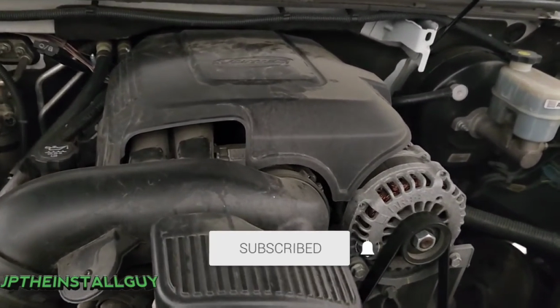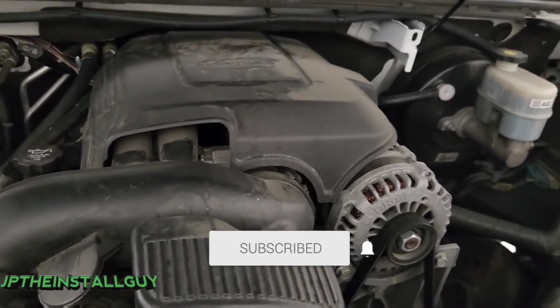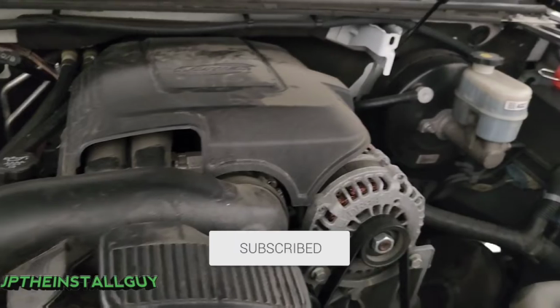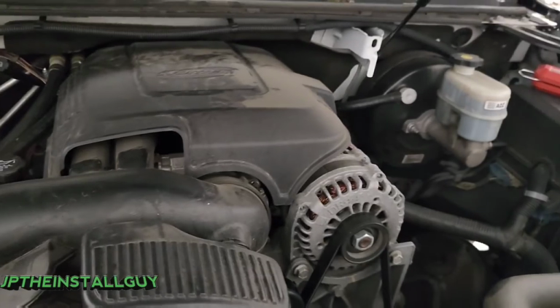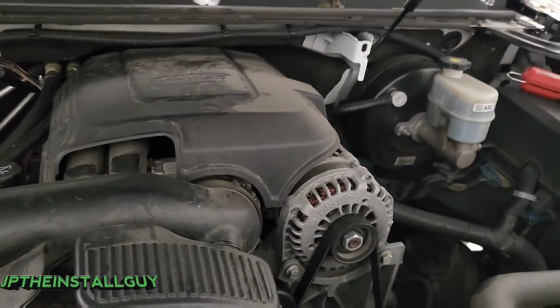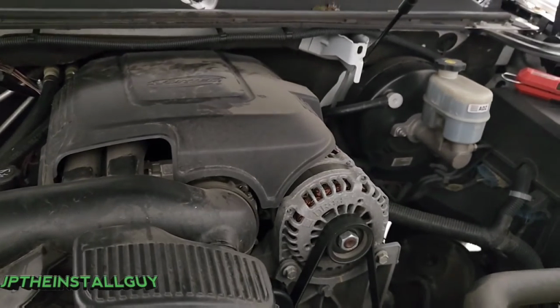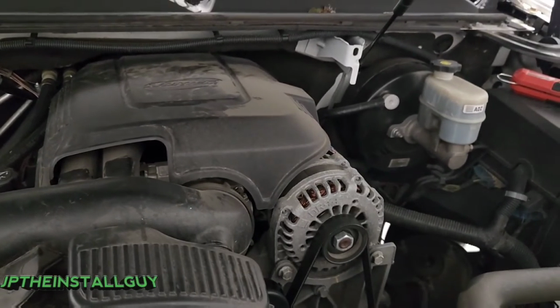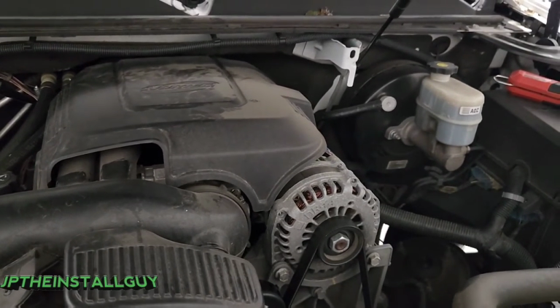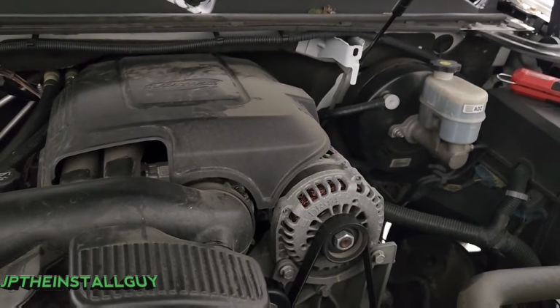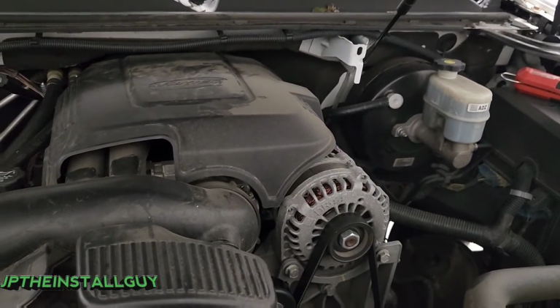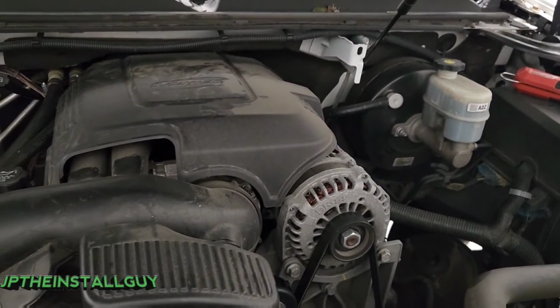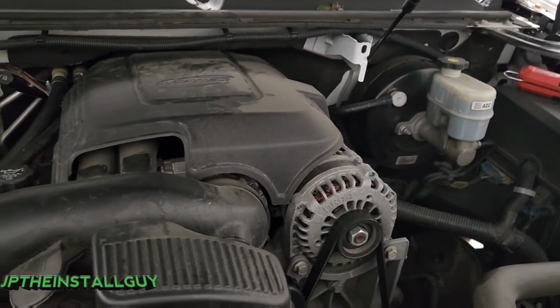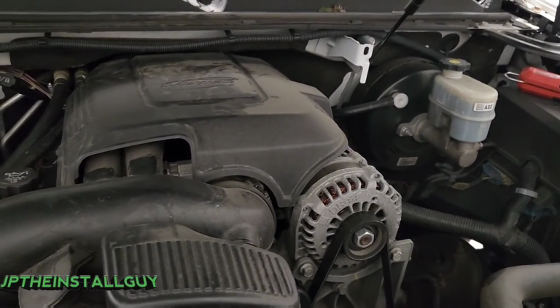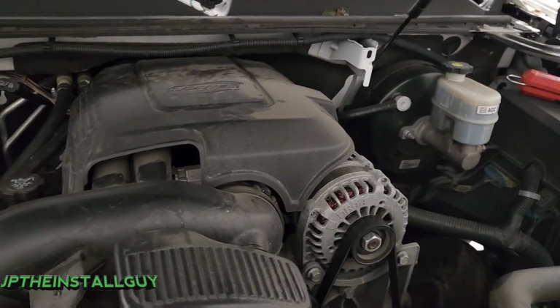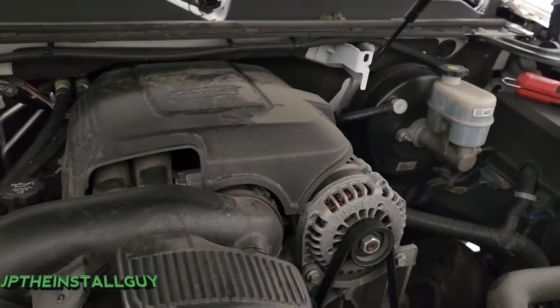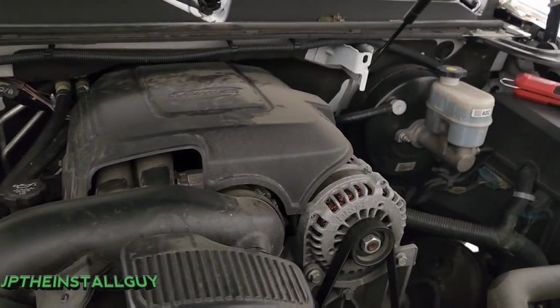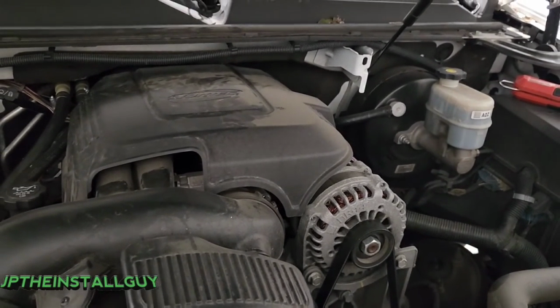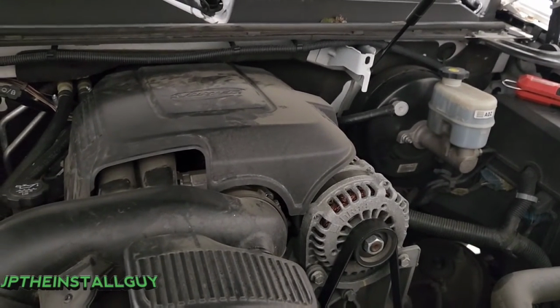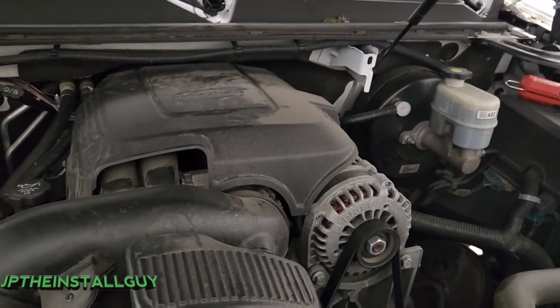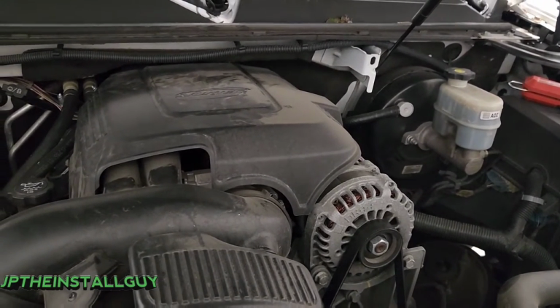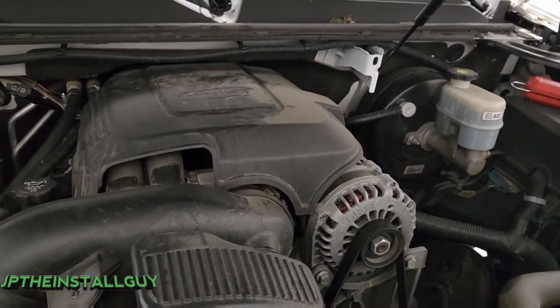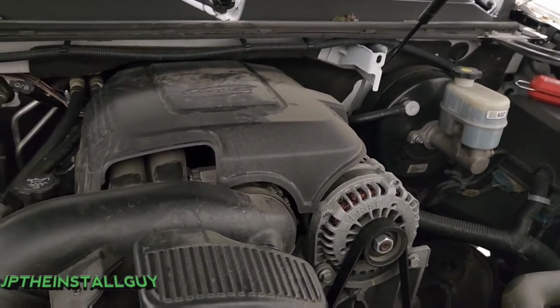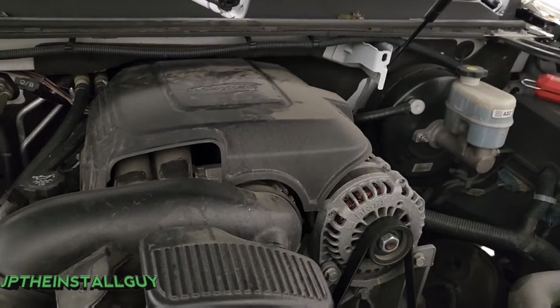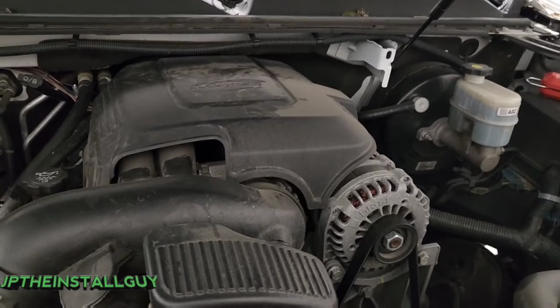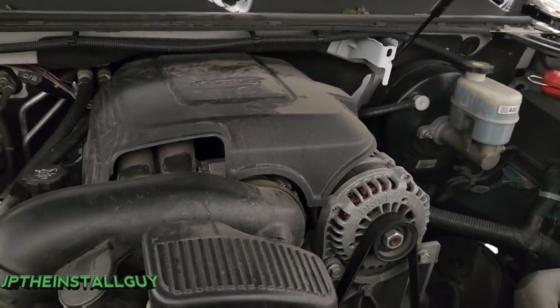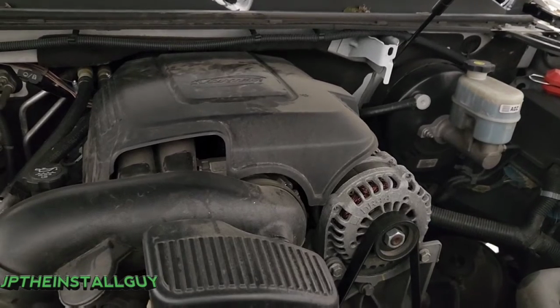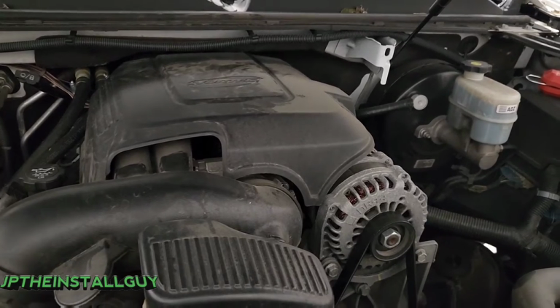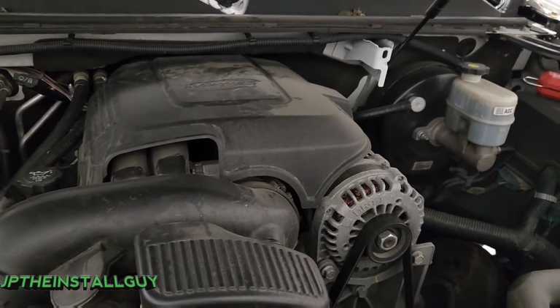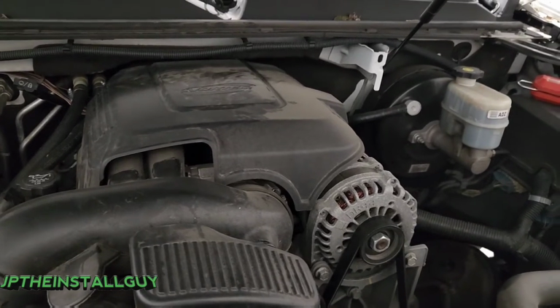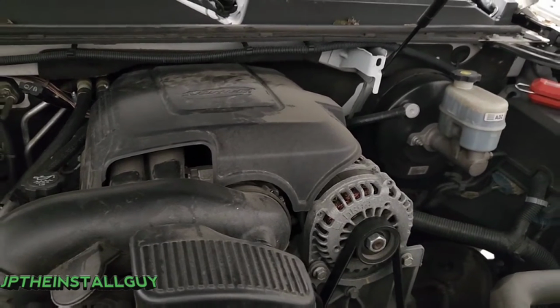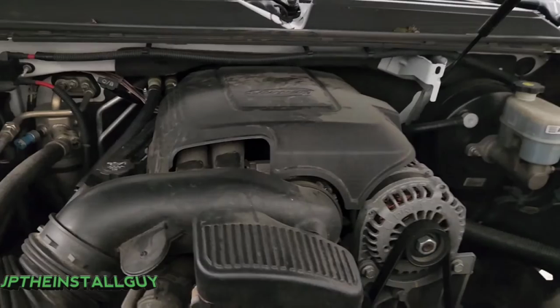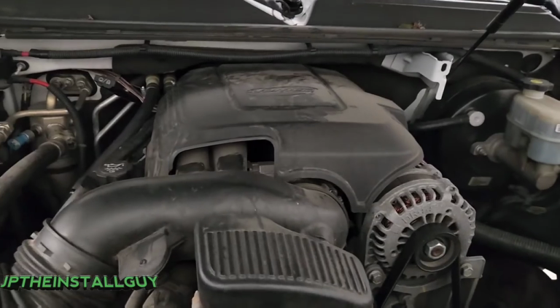That's what the channel is about, and from time to time I like to spread my car audio knowledge. Whether you're a beginner or advanced, this channel just might be for you.